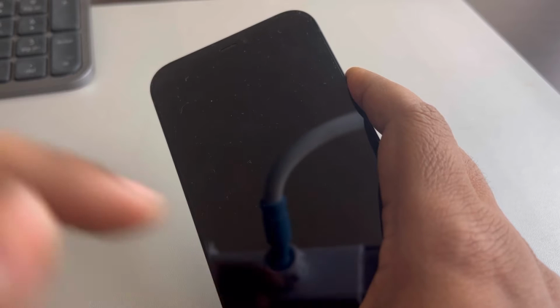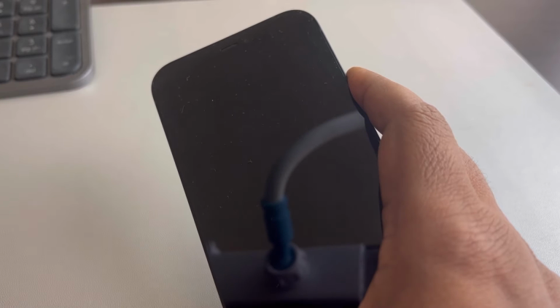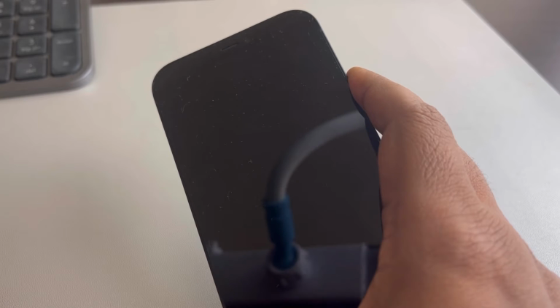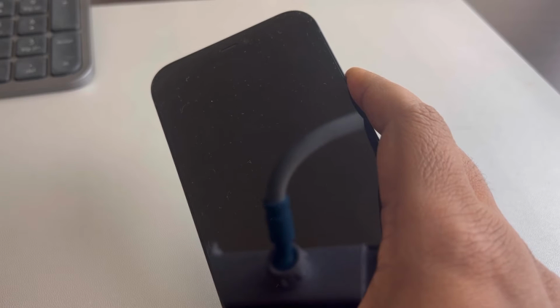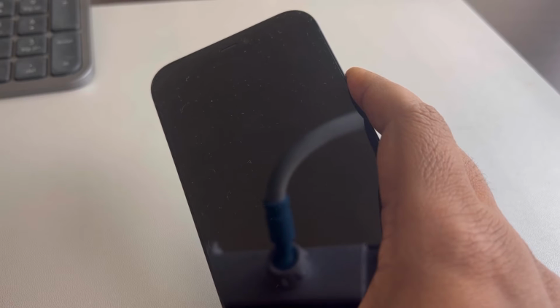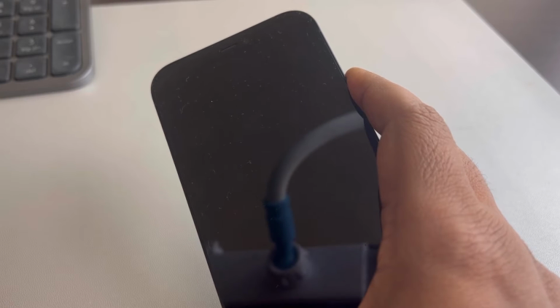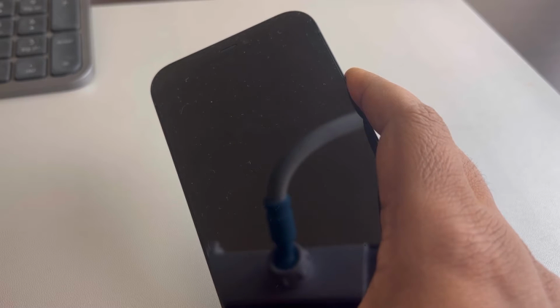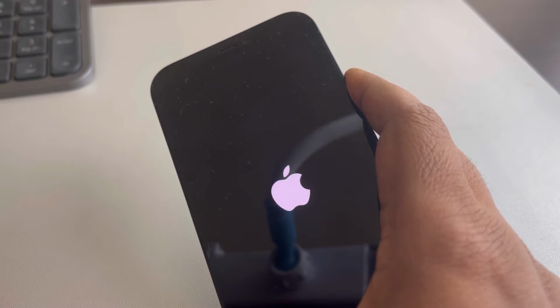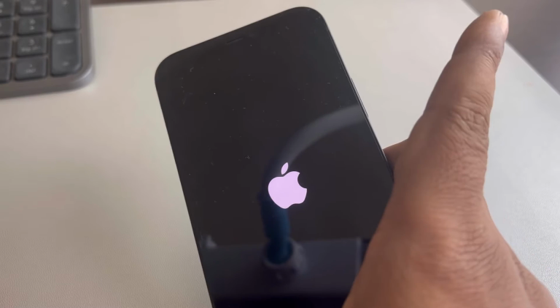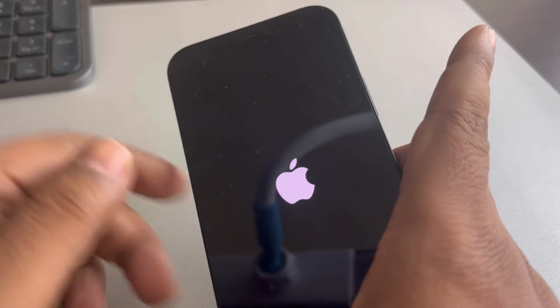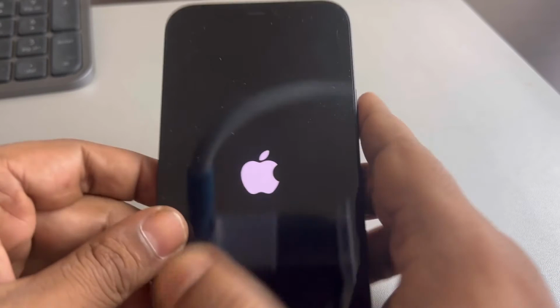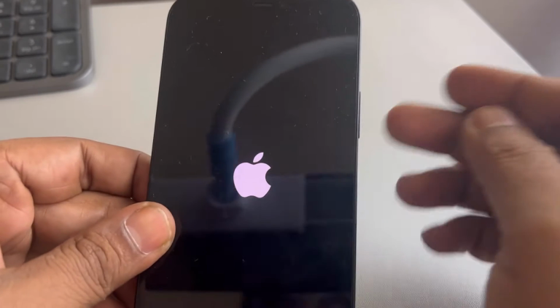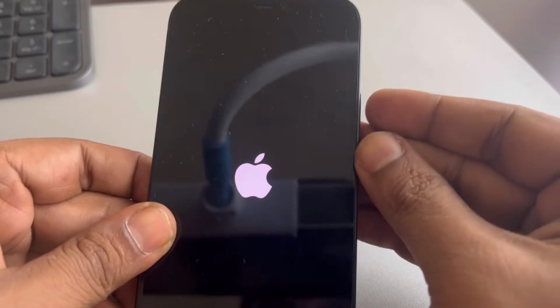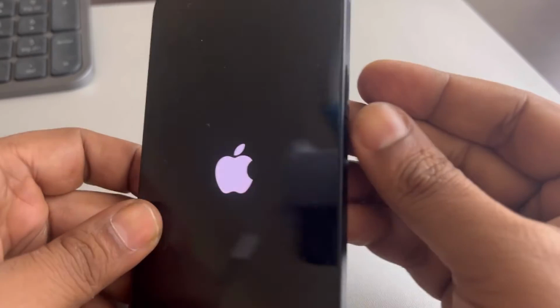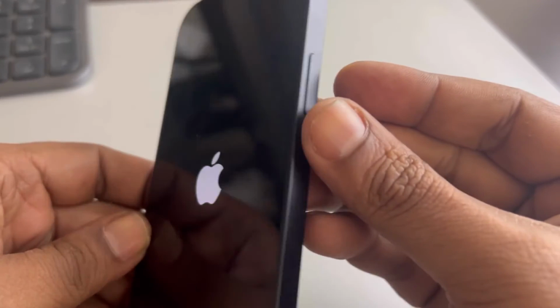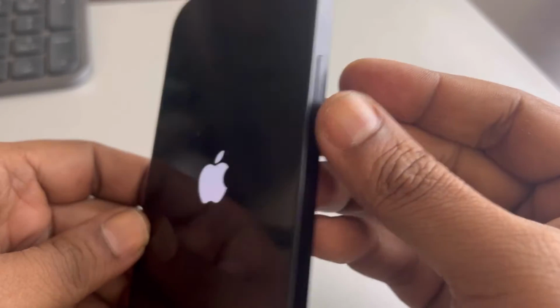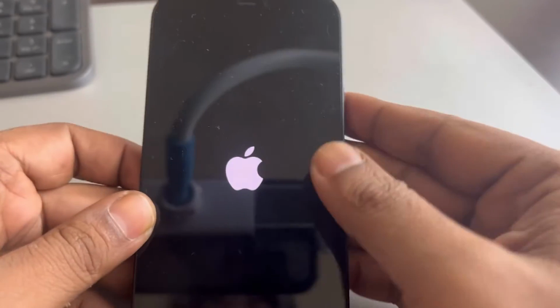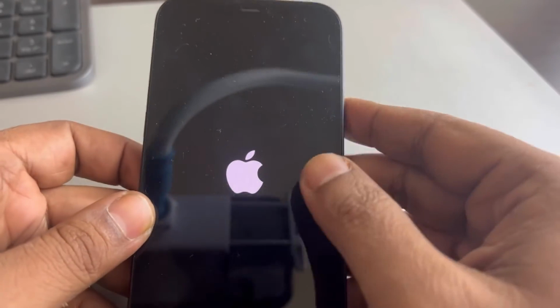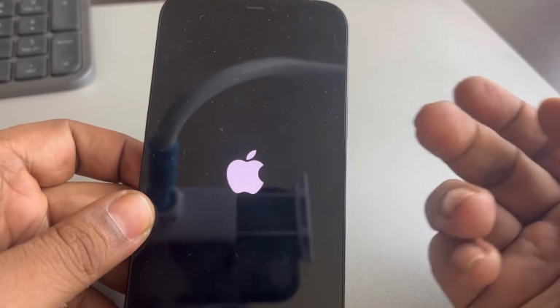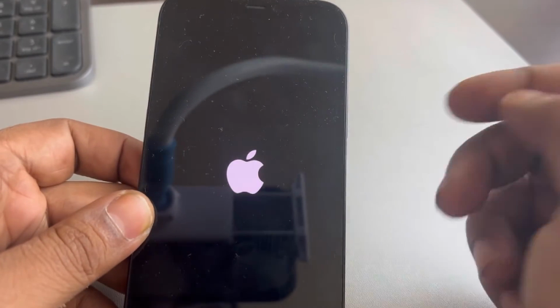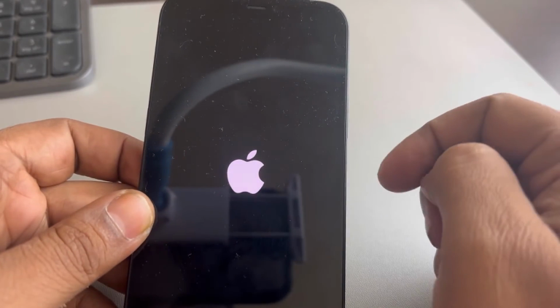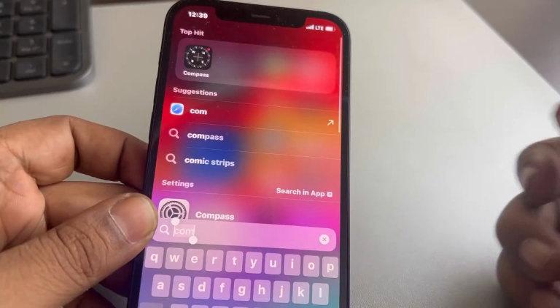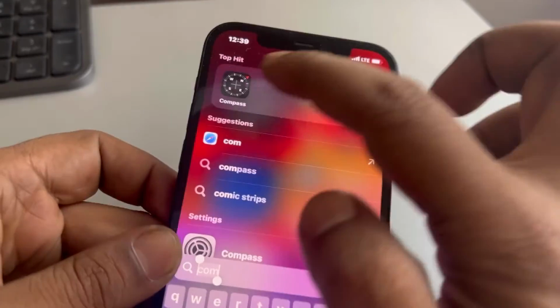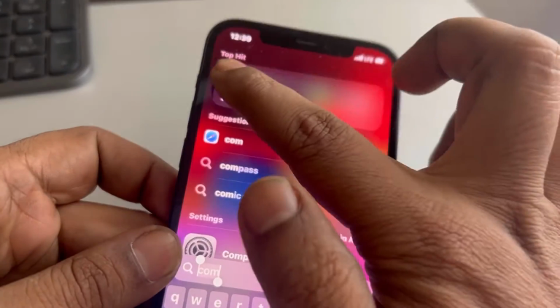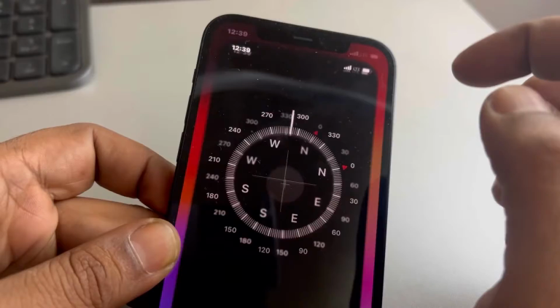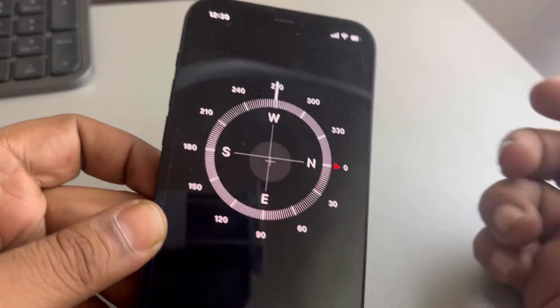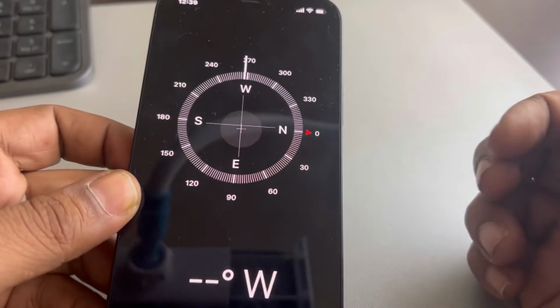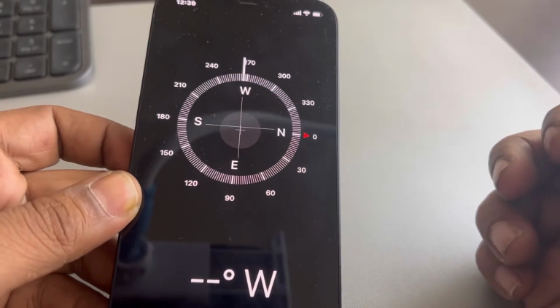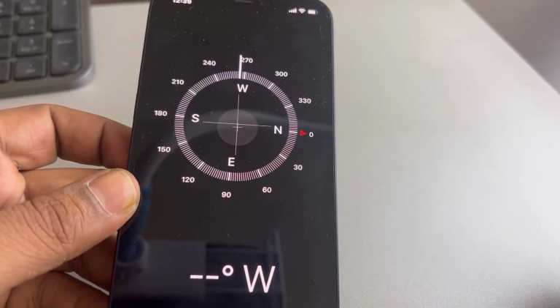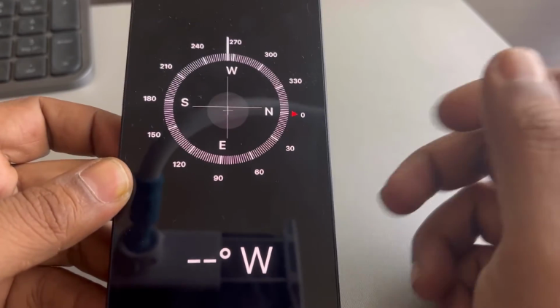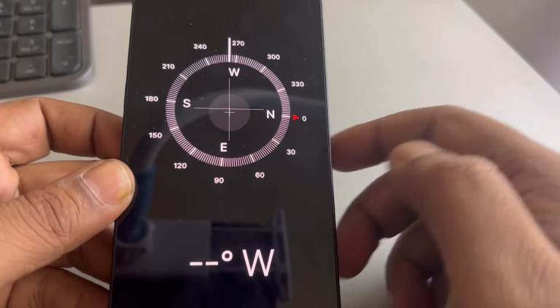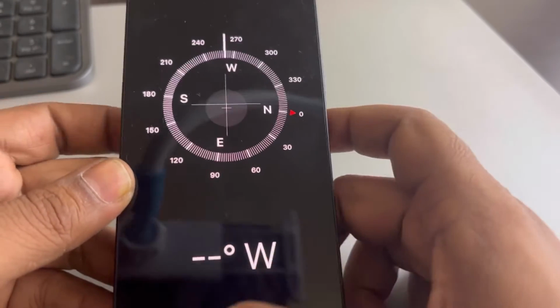Once you see the iPhone logo, release the right side key — you have forcefully restarted your iPhone. Now start the compass app again and see whether it works or not.